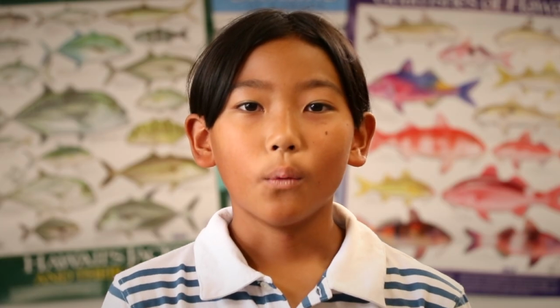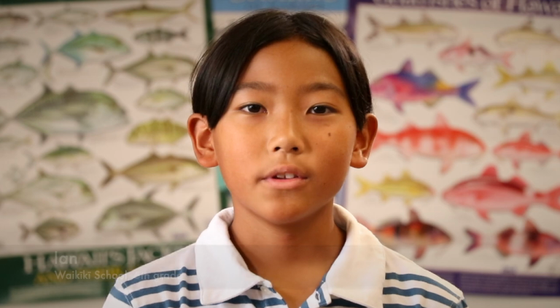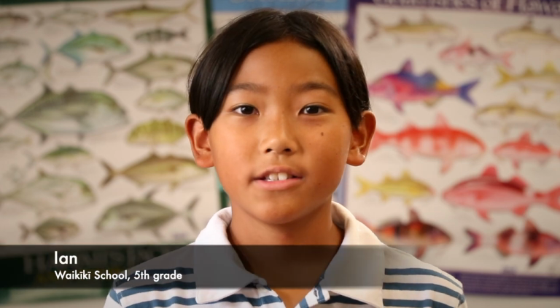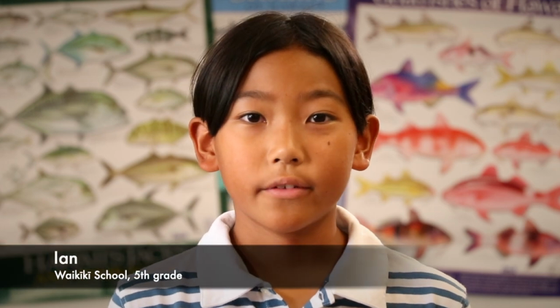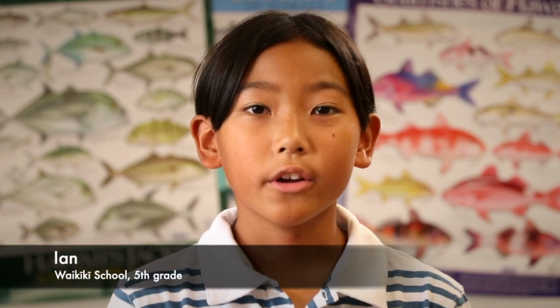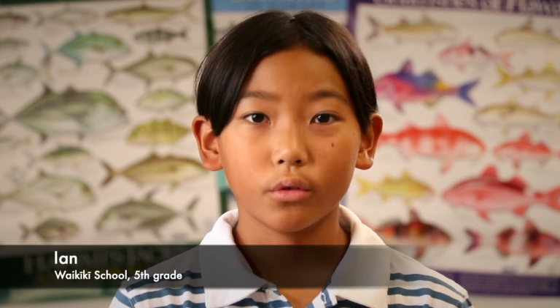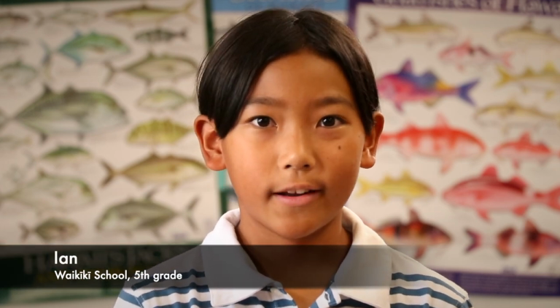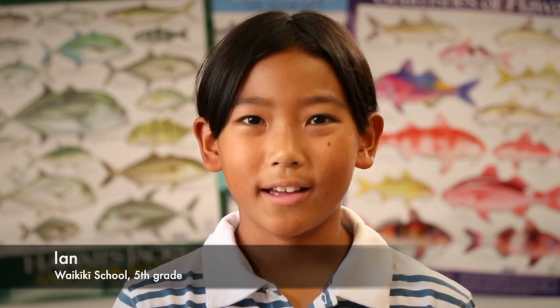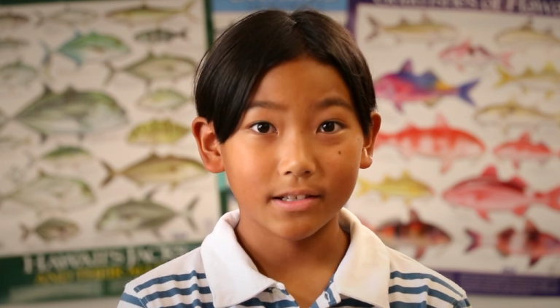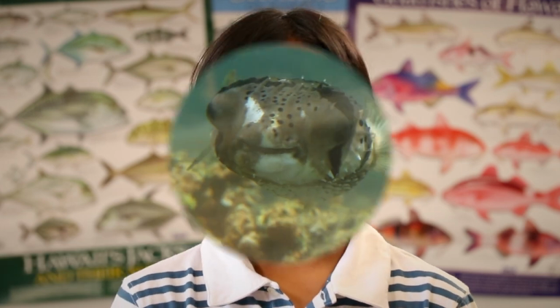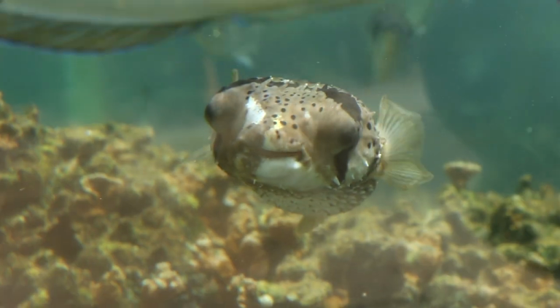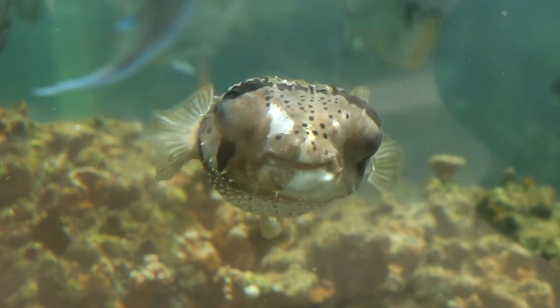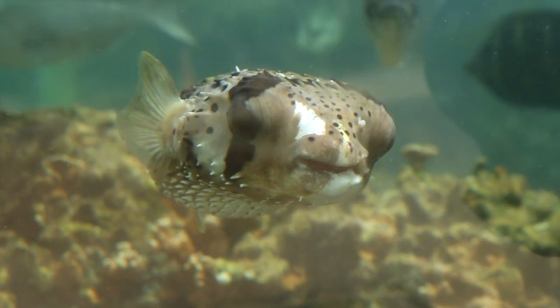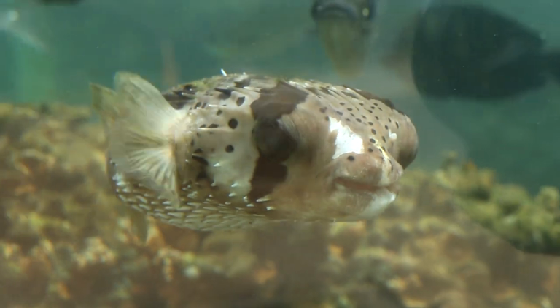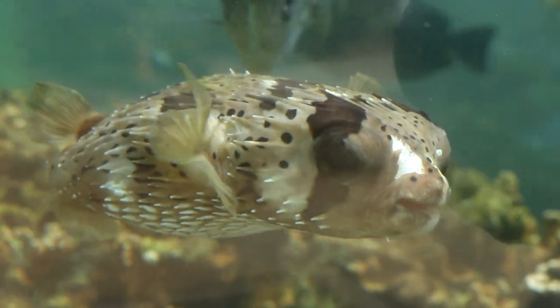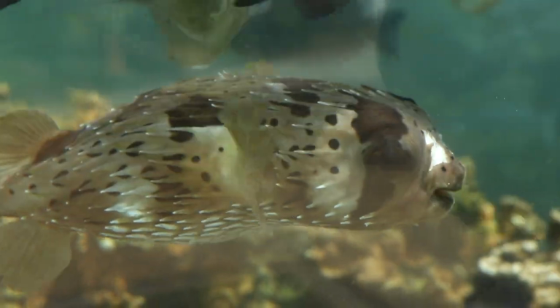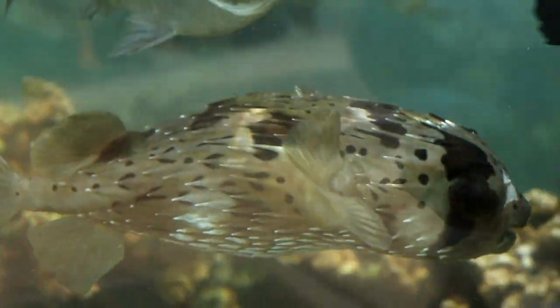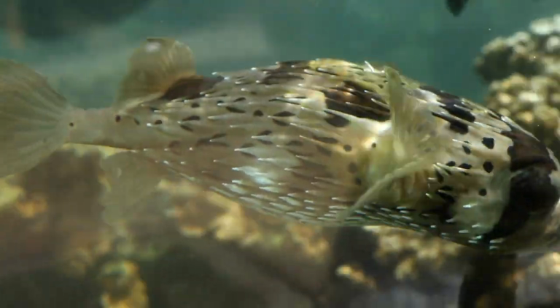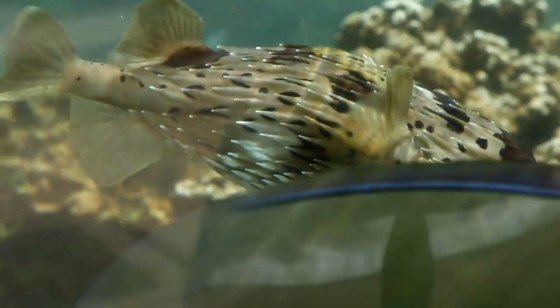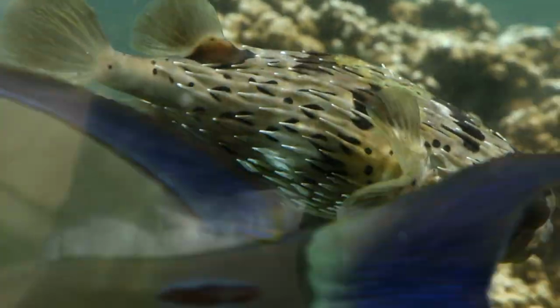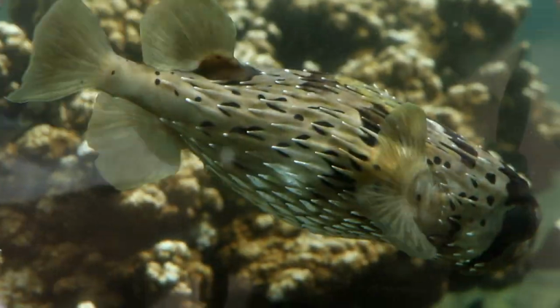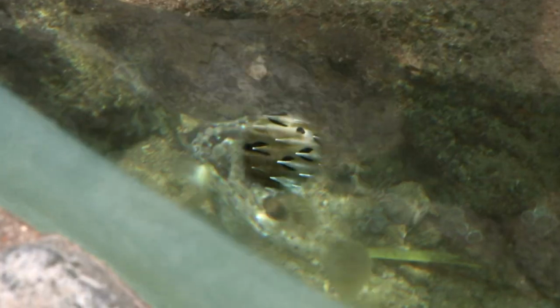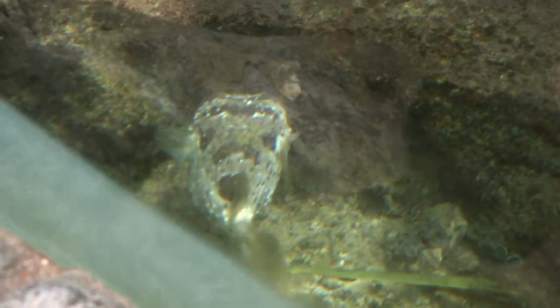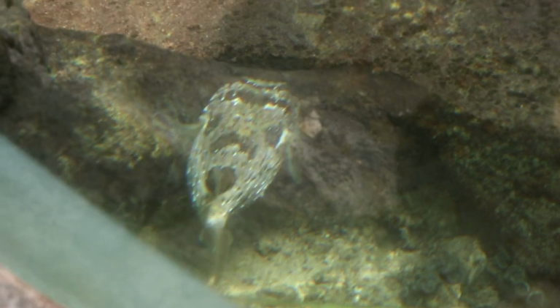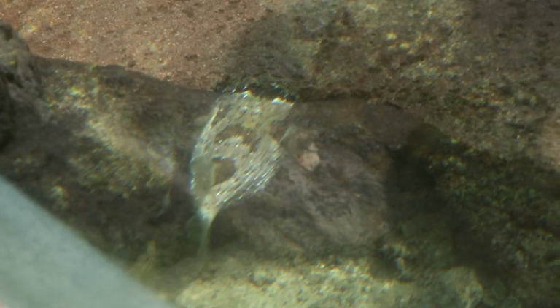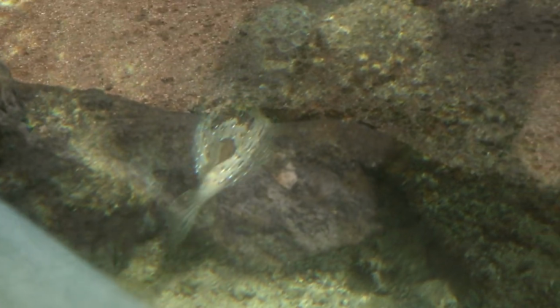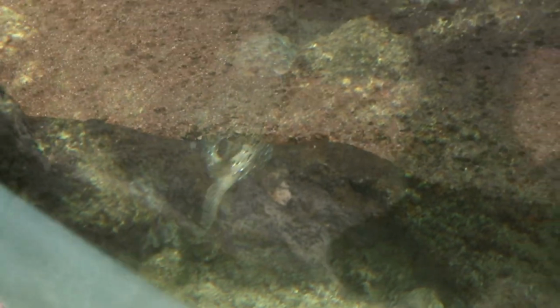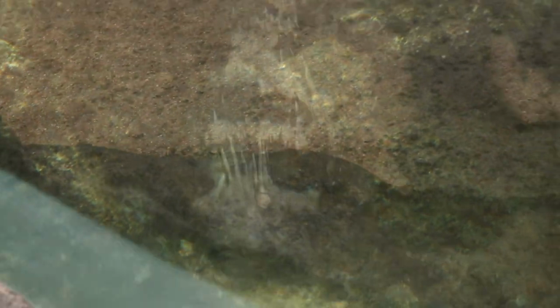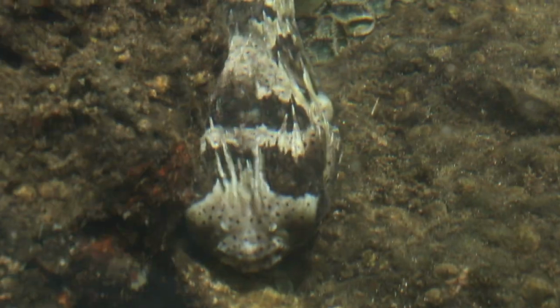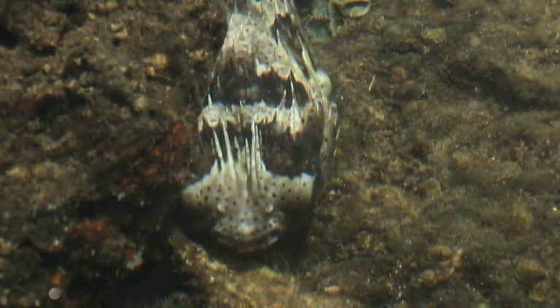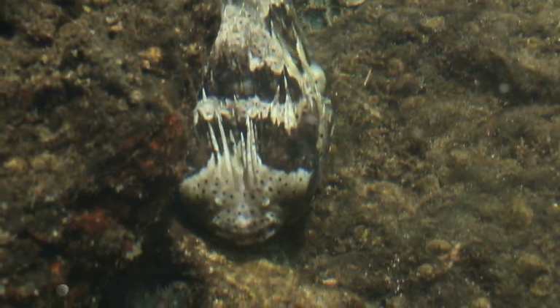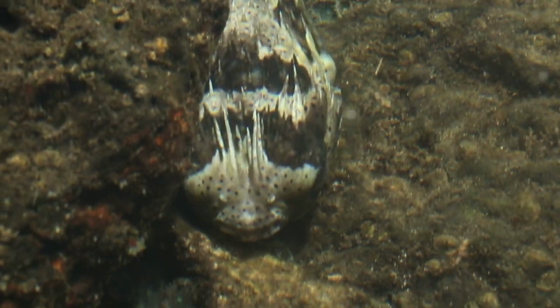Welcome to the edge of the reef. Here you'll only find Hawaiian fish. Can you find a fish that's like a brown pokey pineapple? Well, that's a long-fin porcupine fish. Porcupine fish are brown and blend in with their background. This is called camouflage.